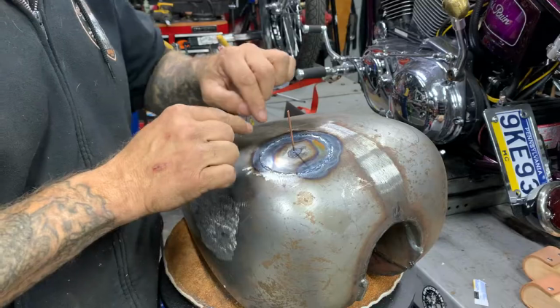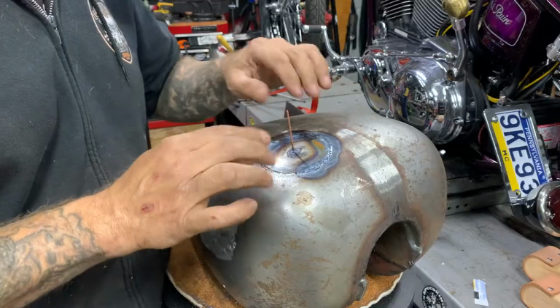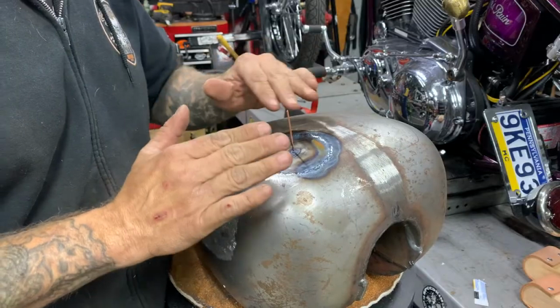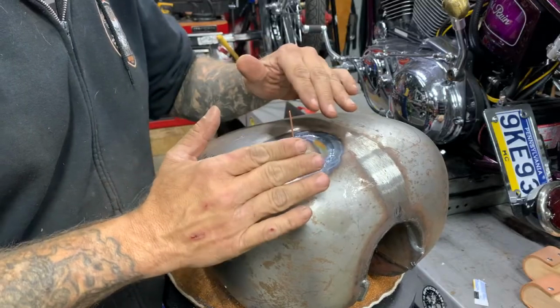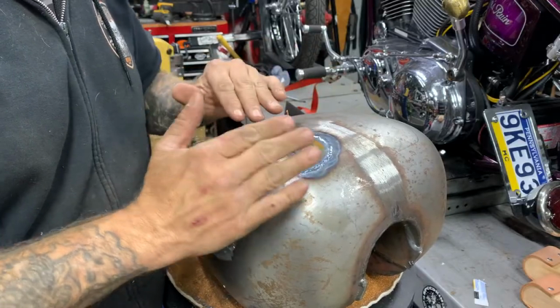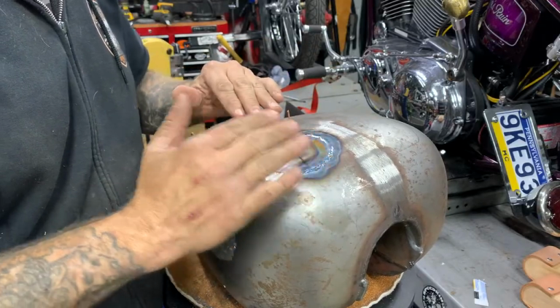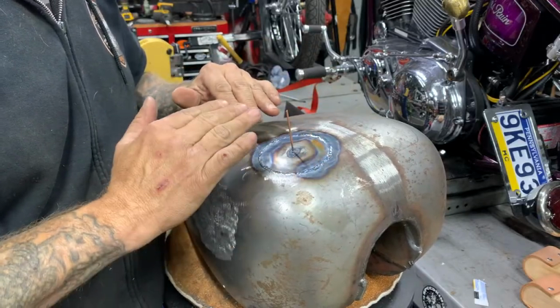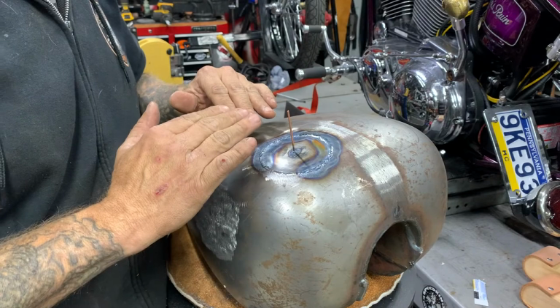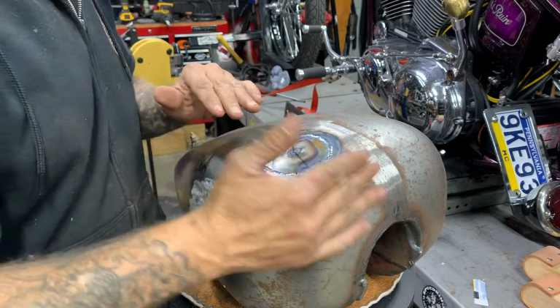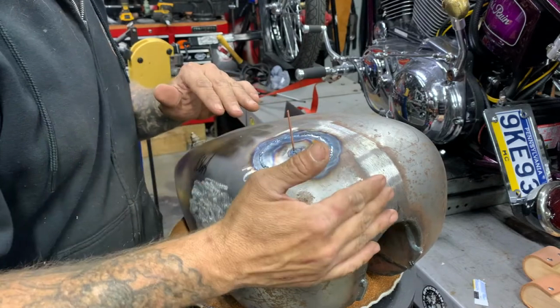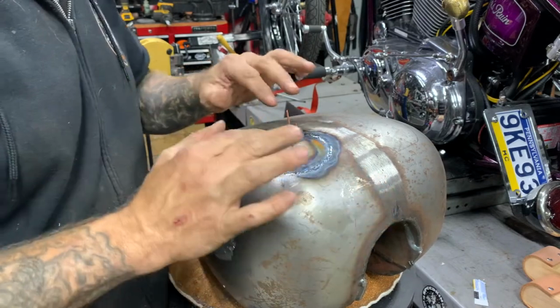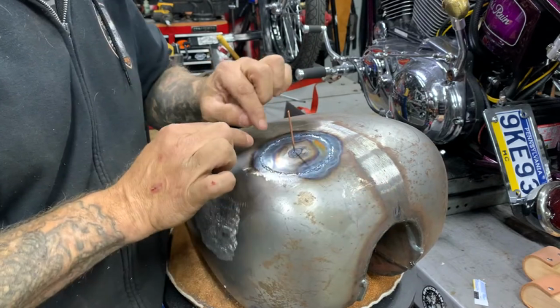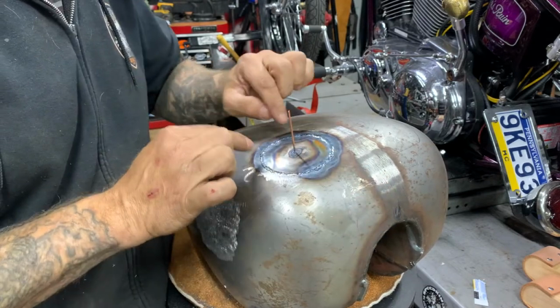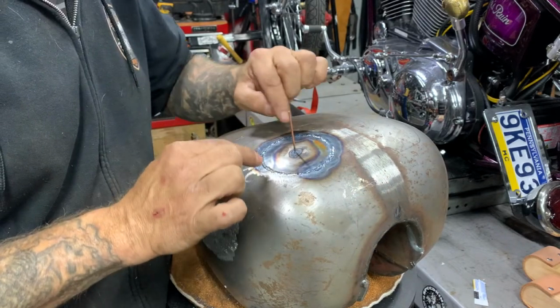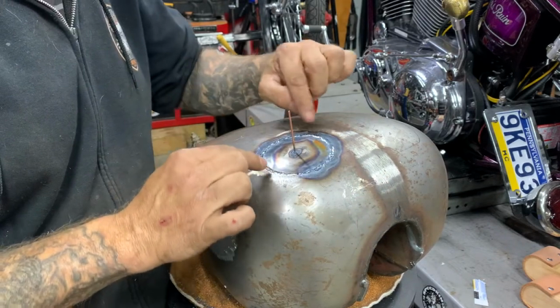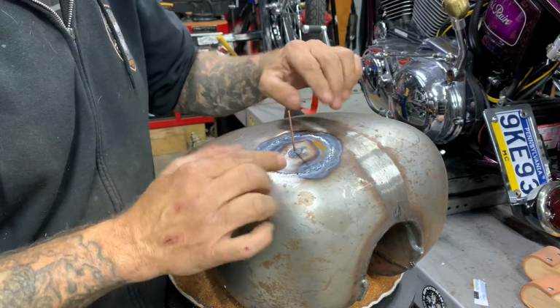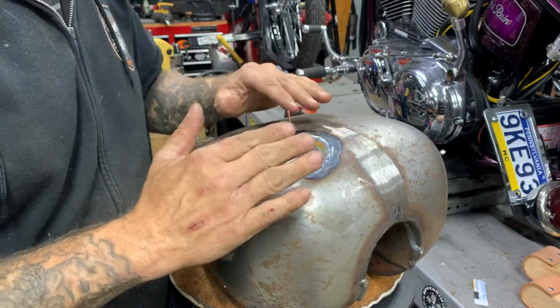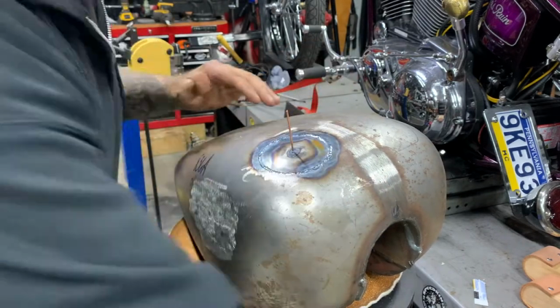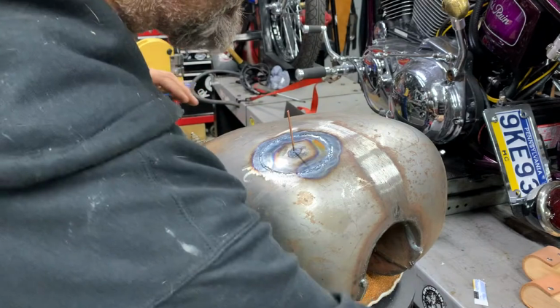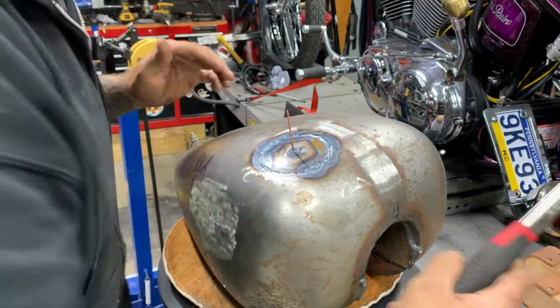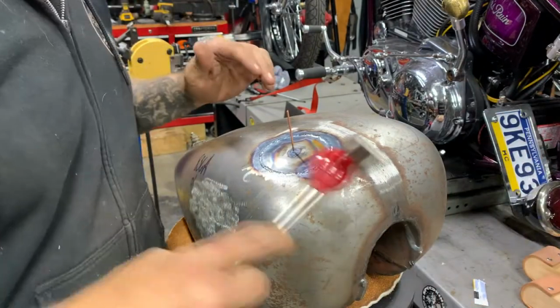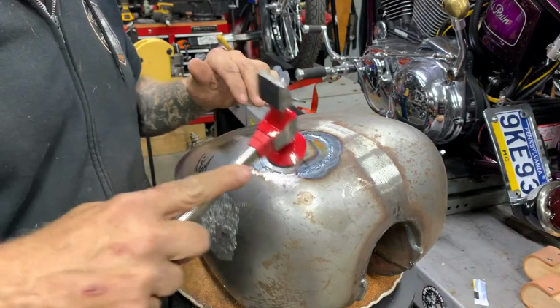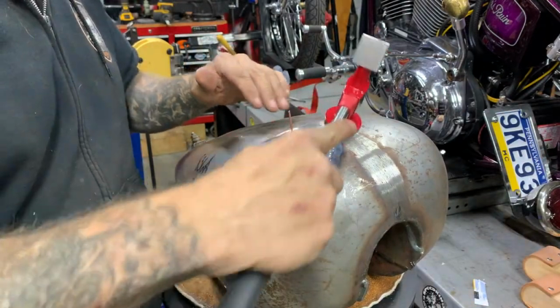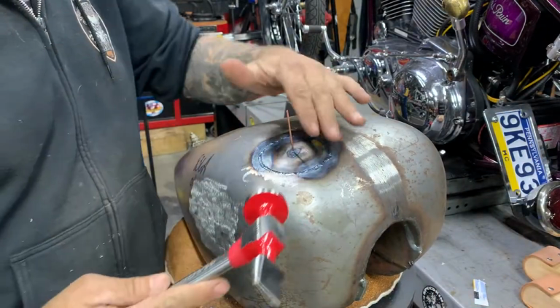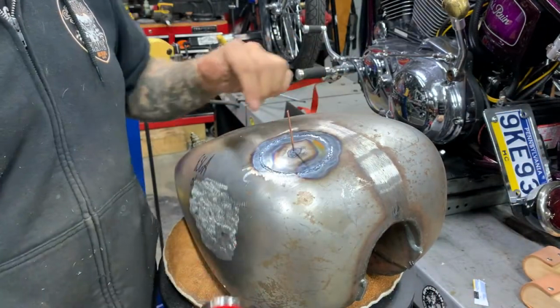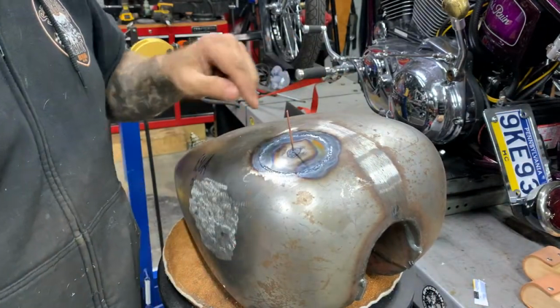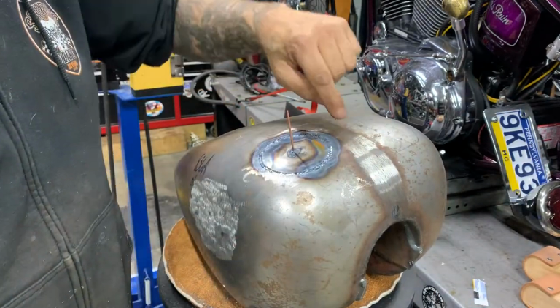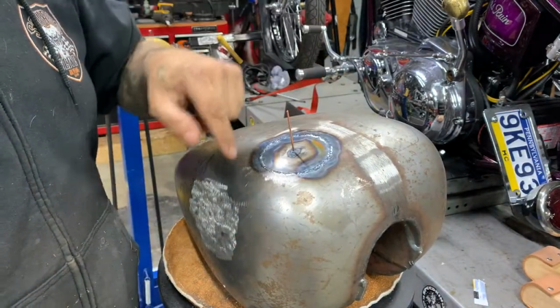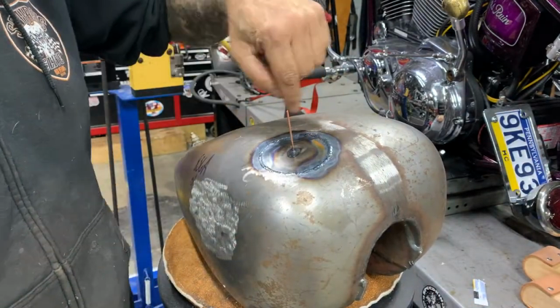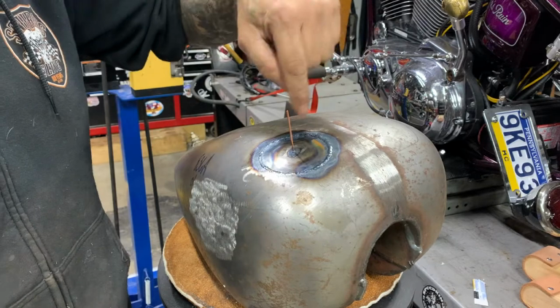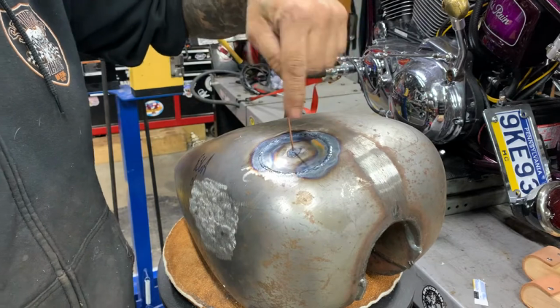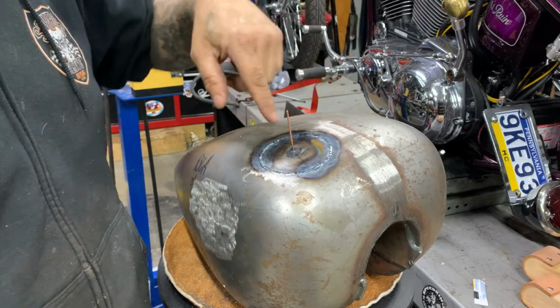I still had a little bit of a radius to achieve with it, so I started back here, got my tacks going, then took a body hammer and just kind of brought the line down. Then I went back and forth, chasing the heat around.